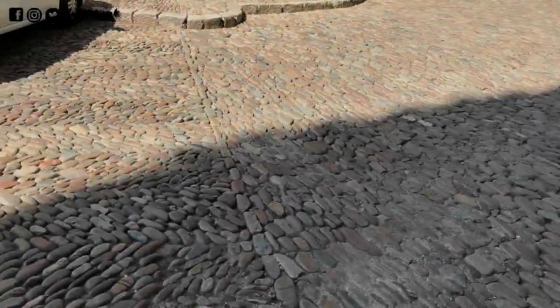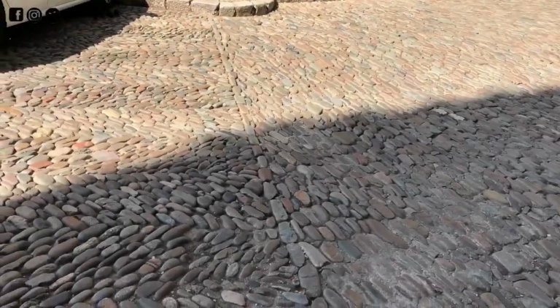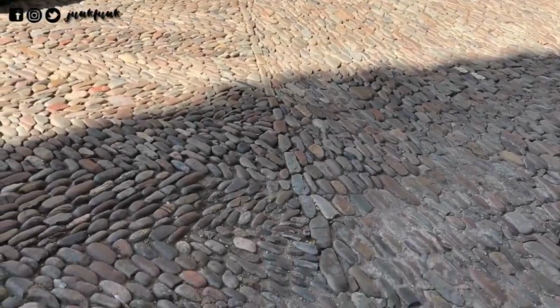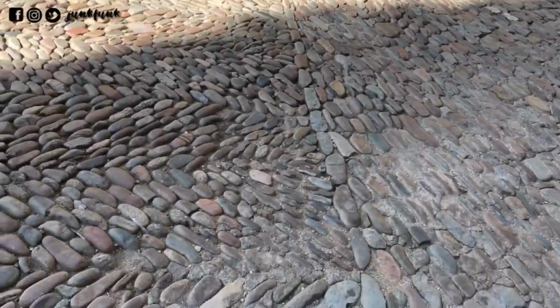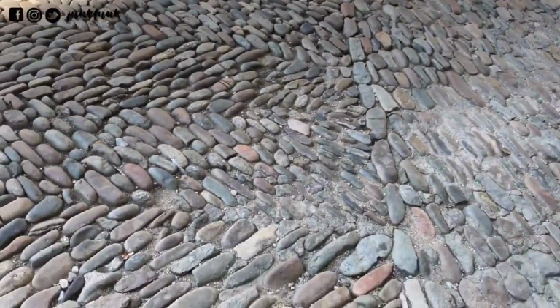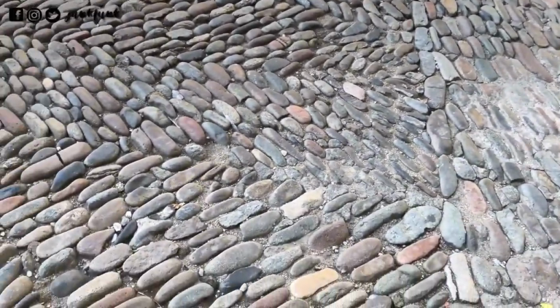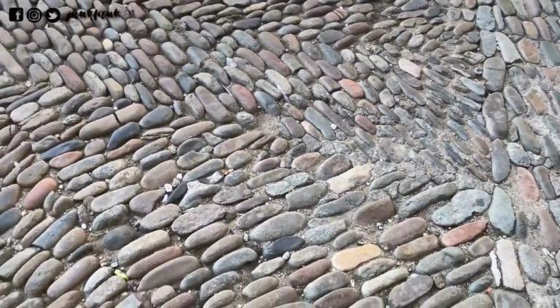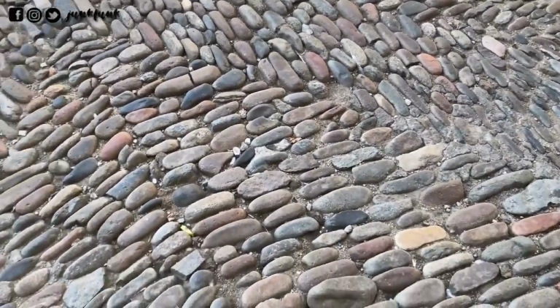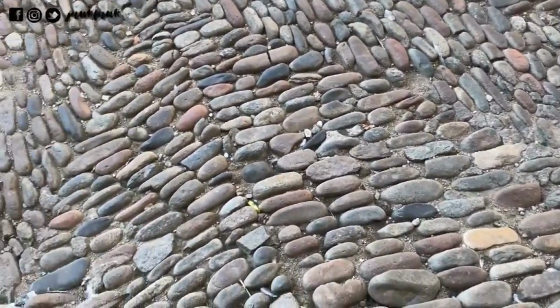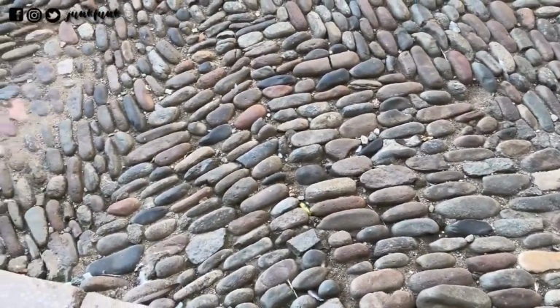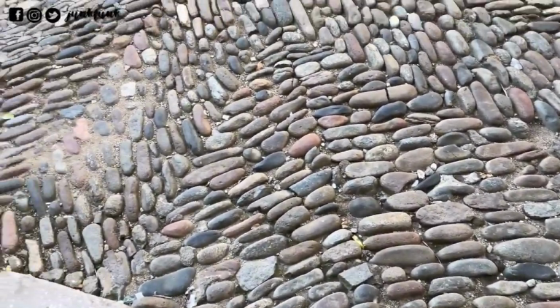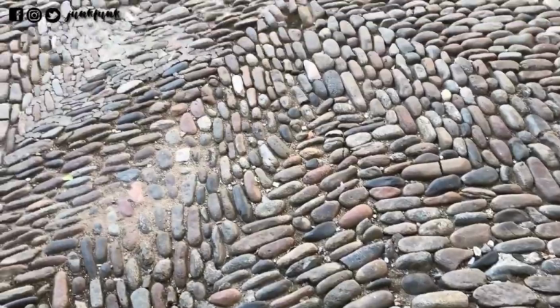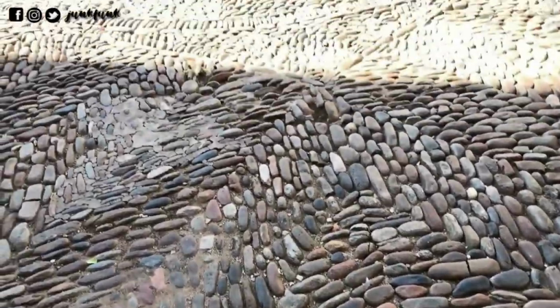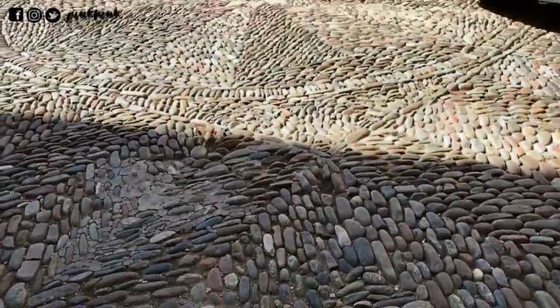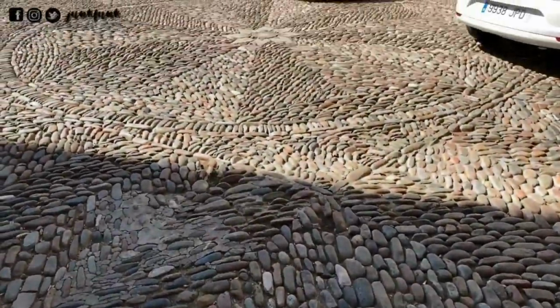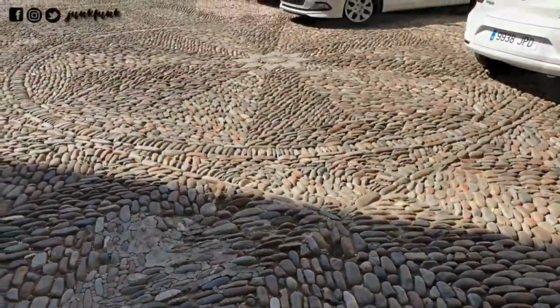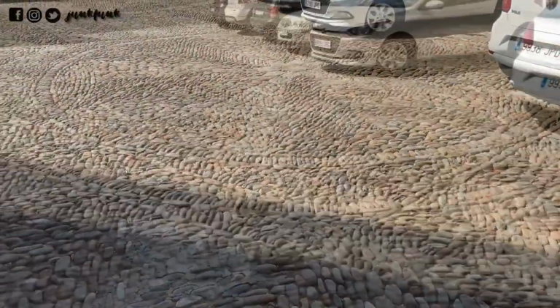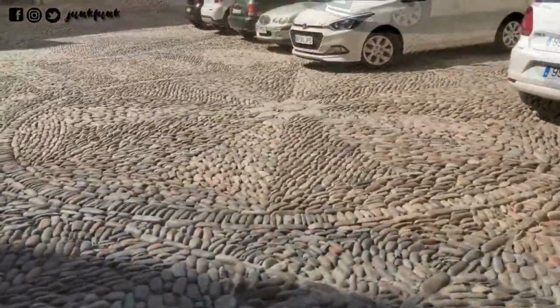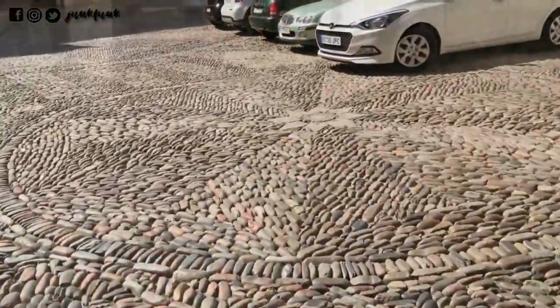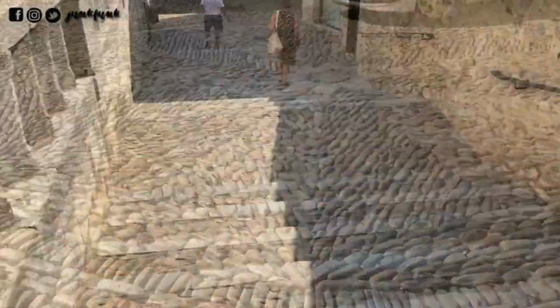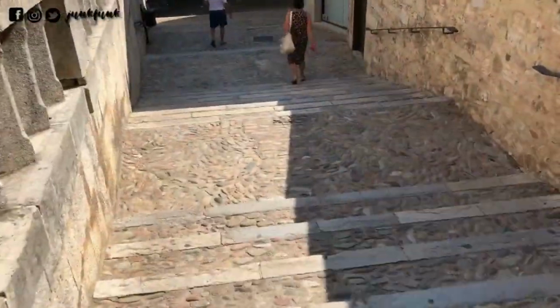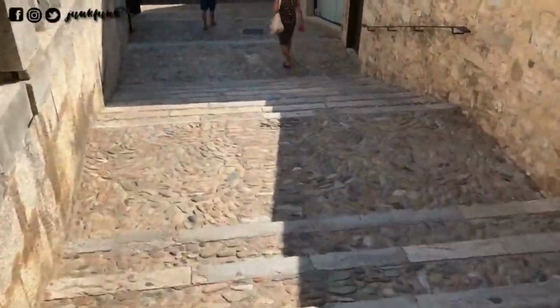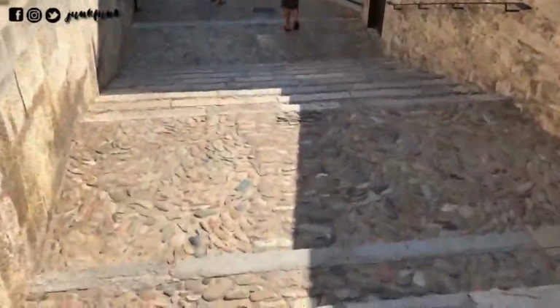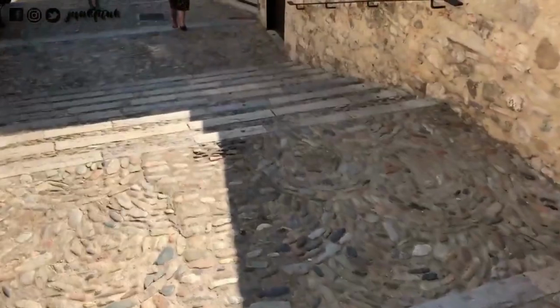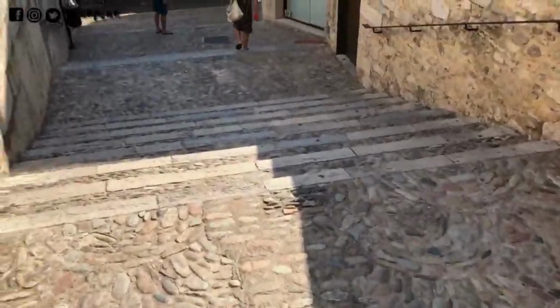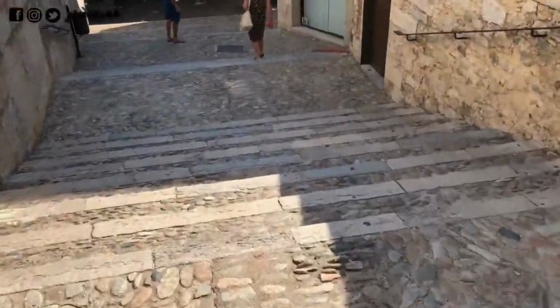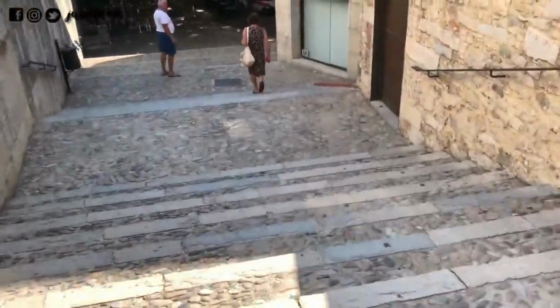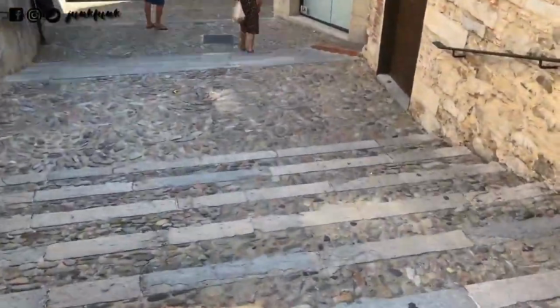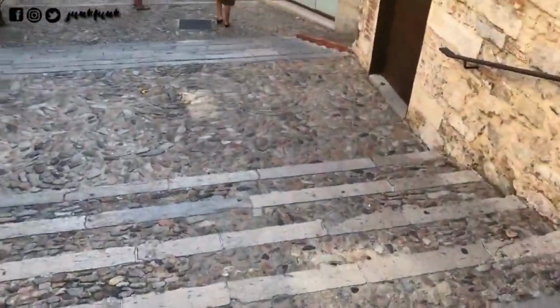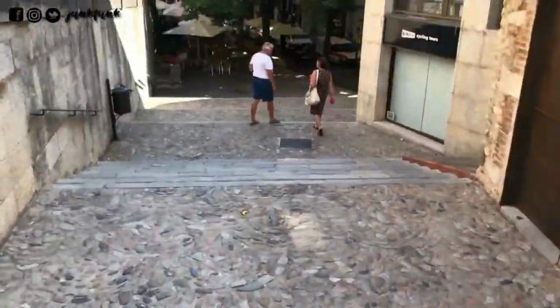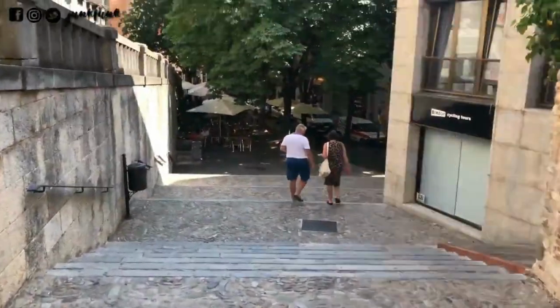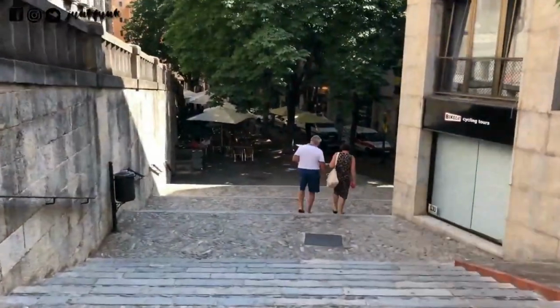The more you see here, the more you discover. The pebble stone and the finished stone have been combined to make the pathways and the steps look more beautiful and enhance the city's architecture.